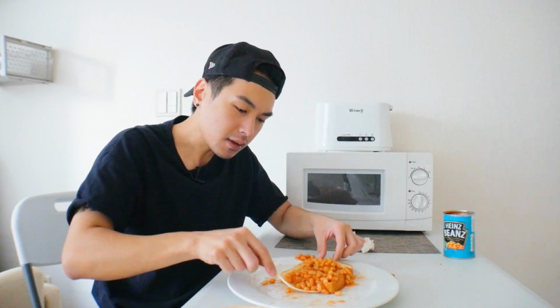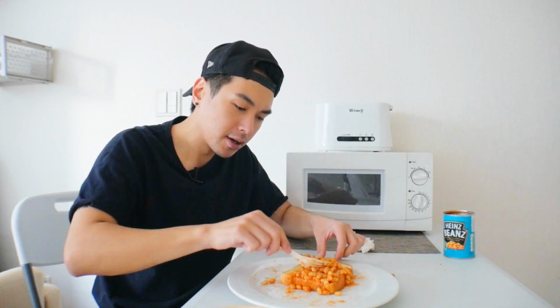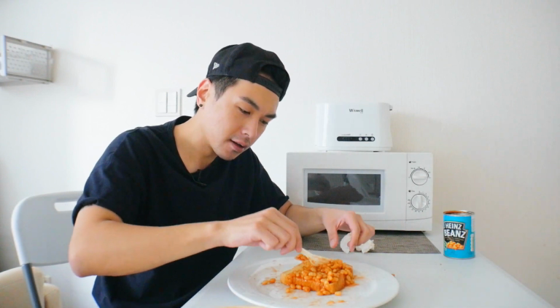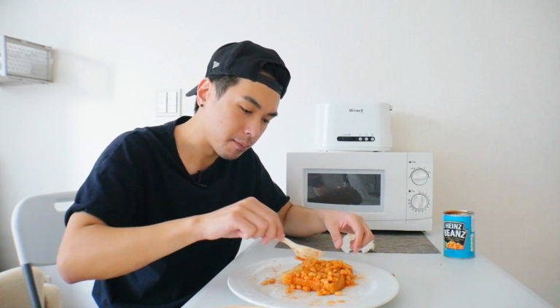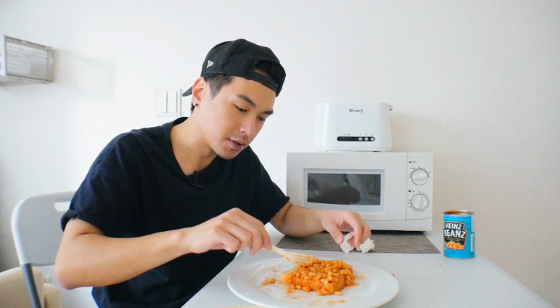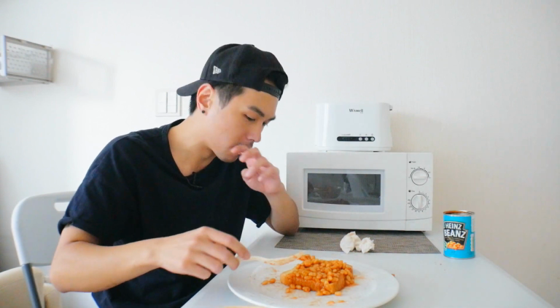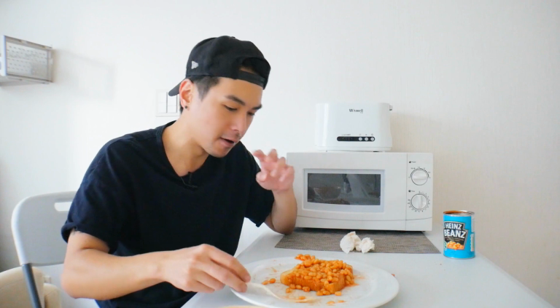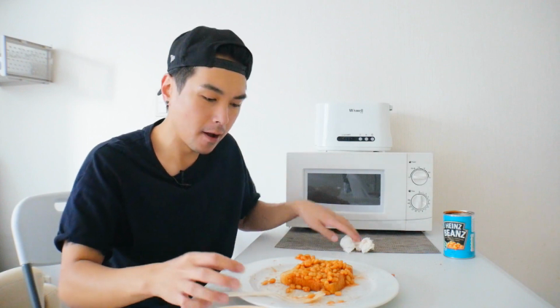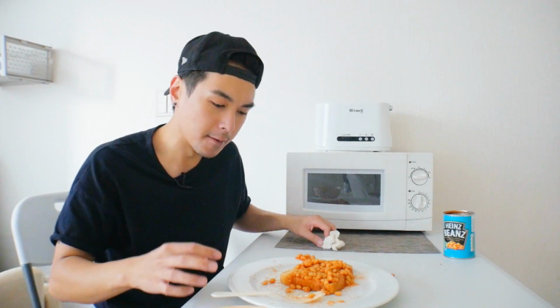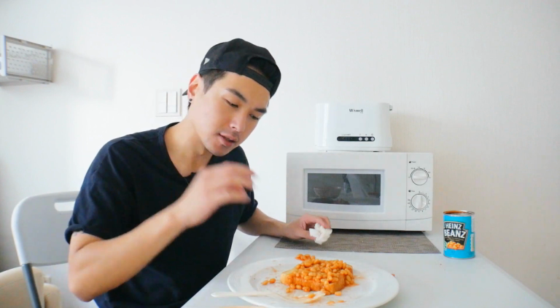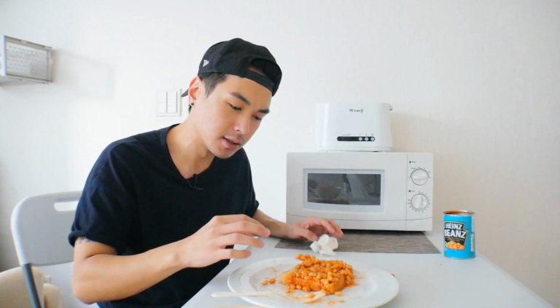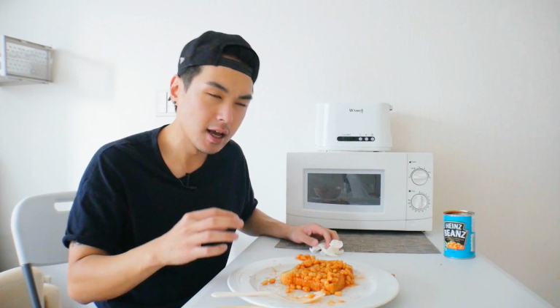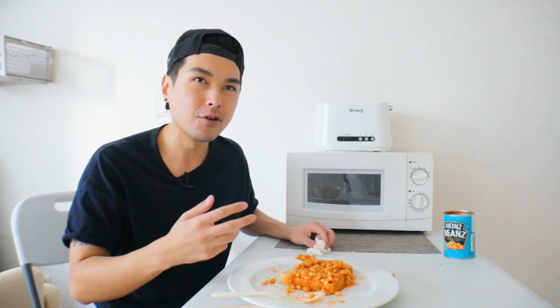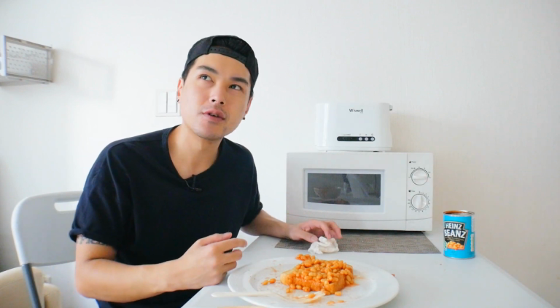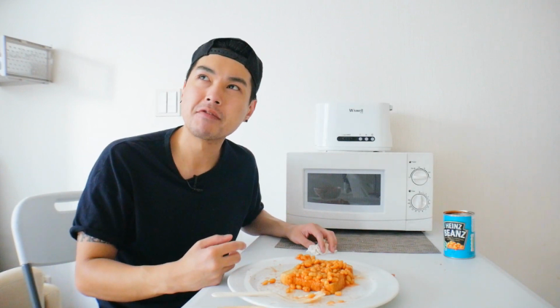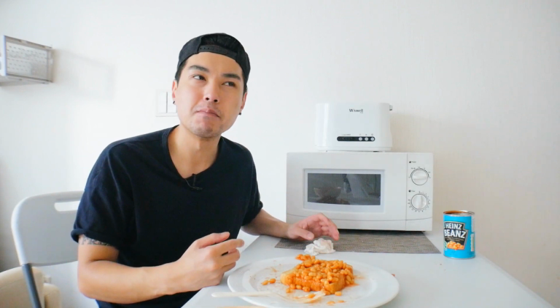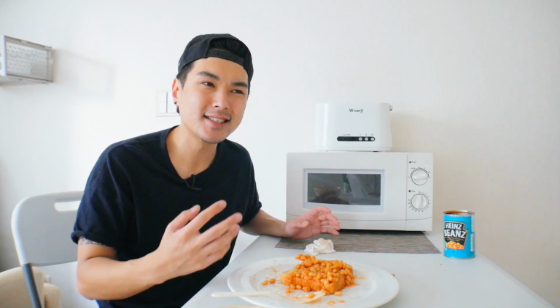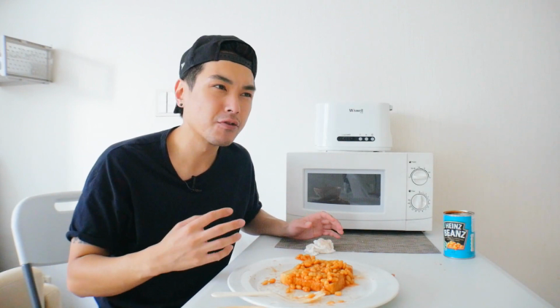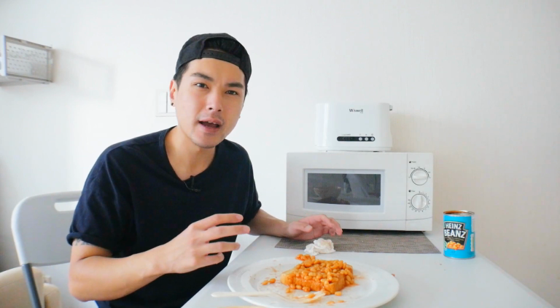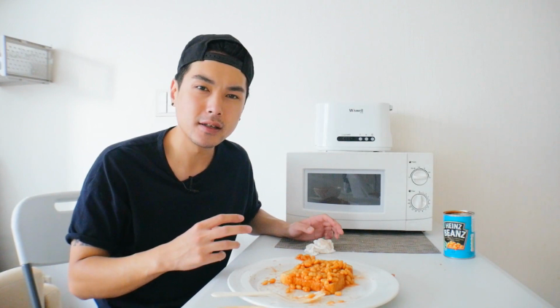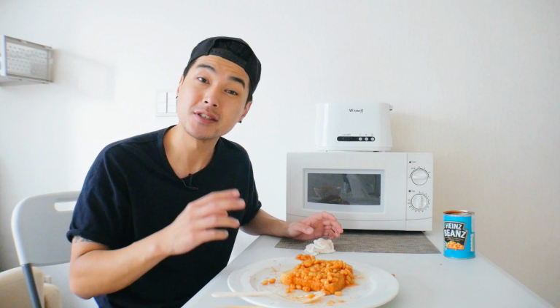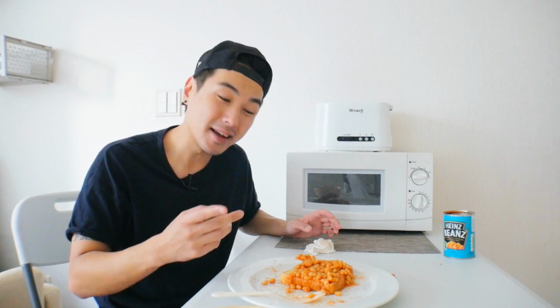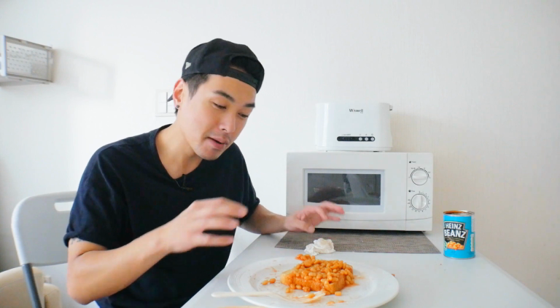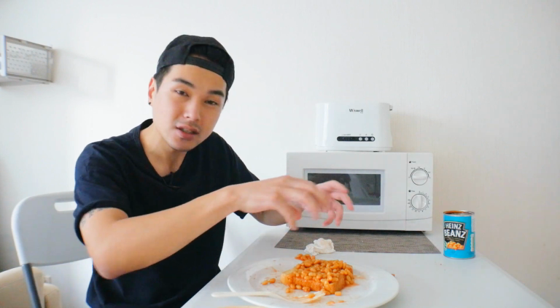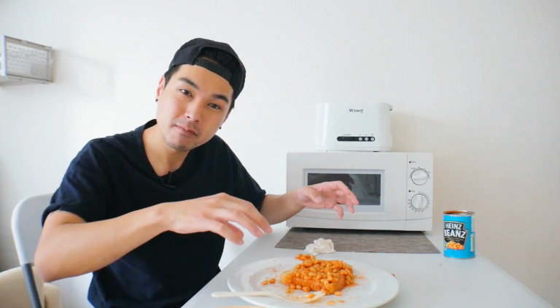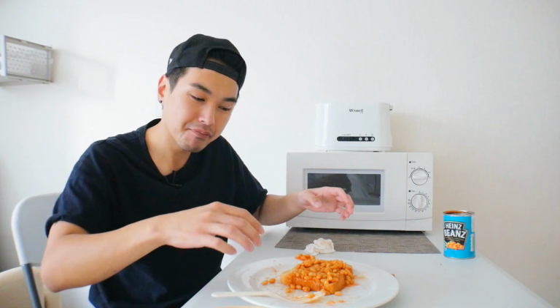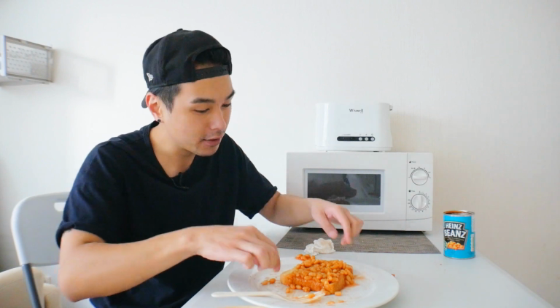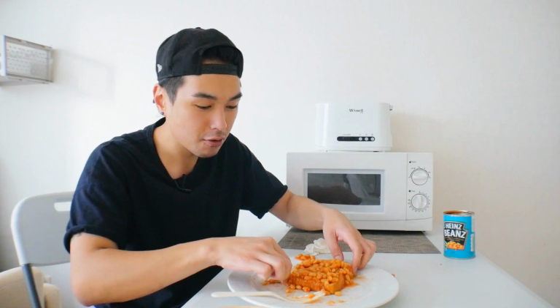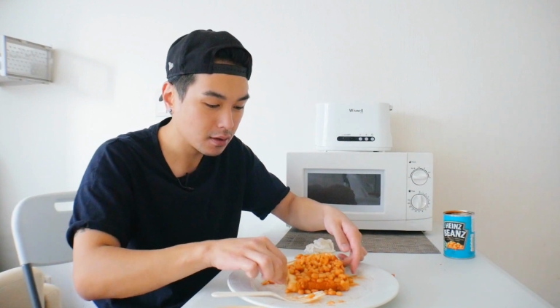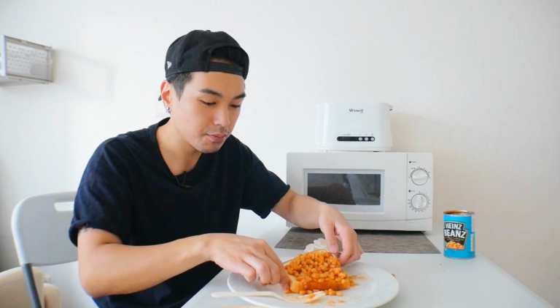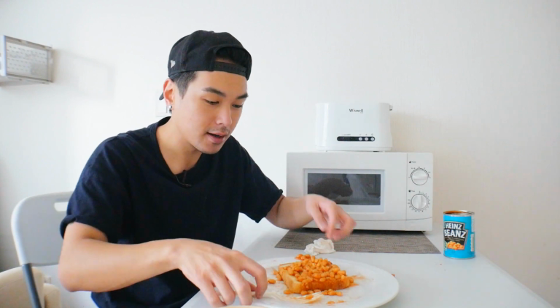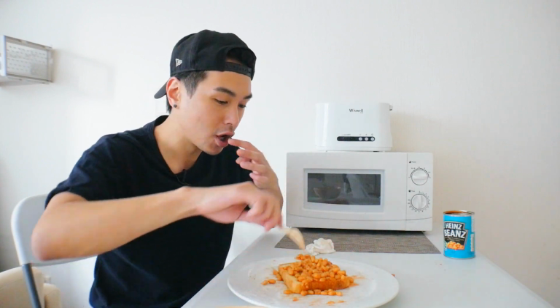I would definitely recommend putting some butter on there, and again some cheese. I don't know if there are any meats that would really add to this — maybe some bacon bits. I feel like that would be pretty nice as well.